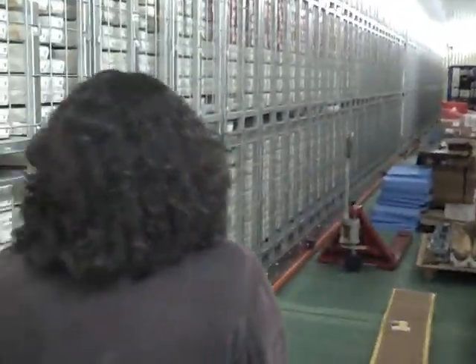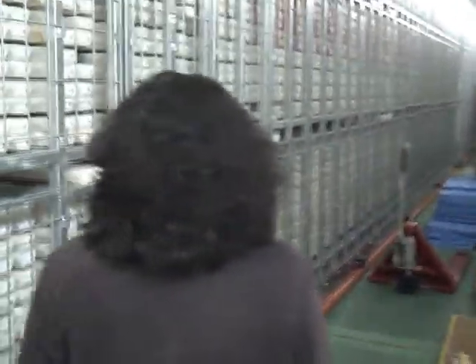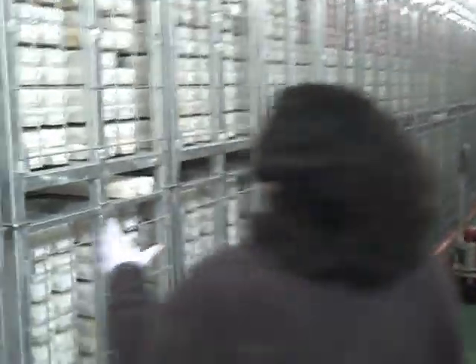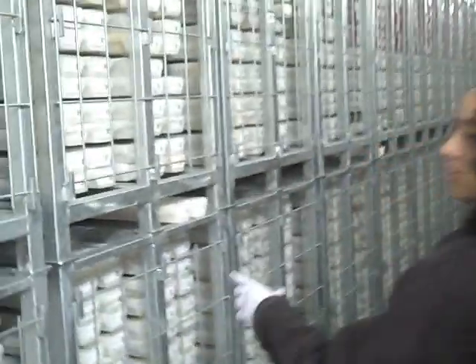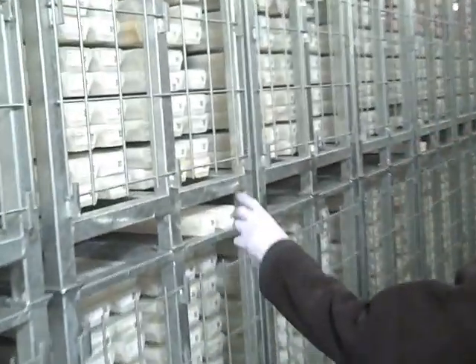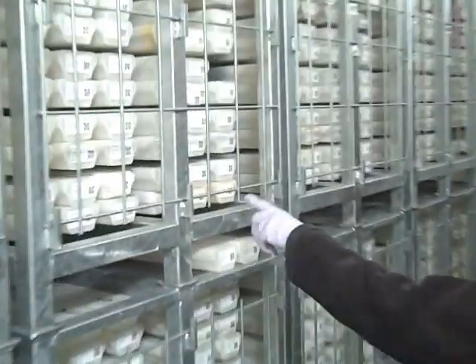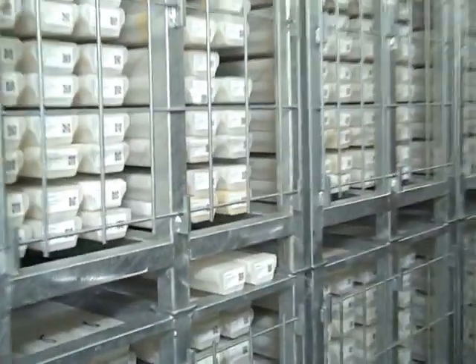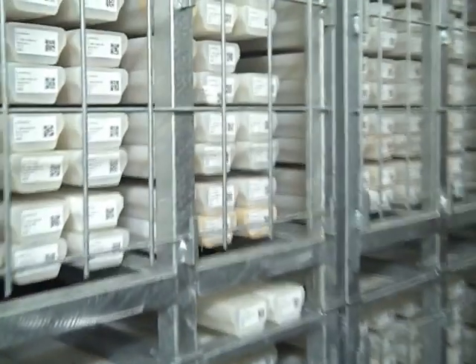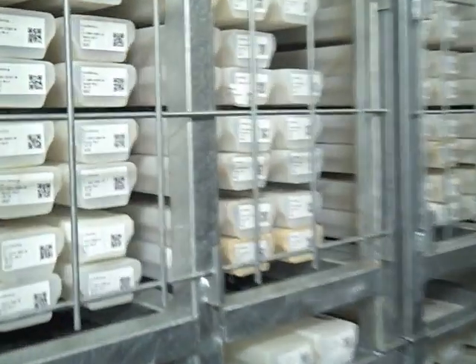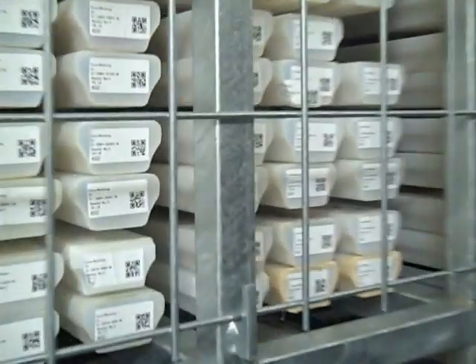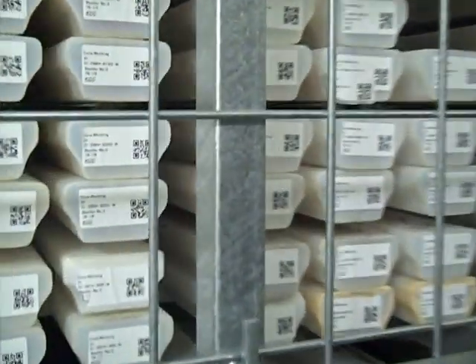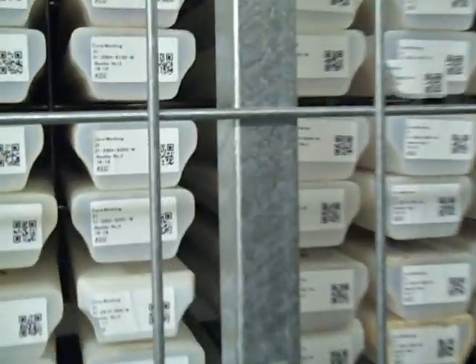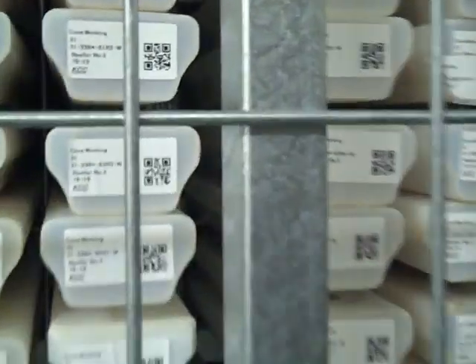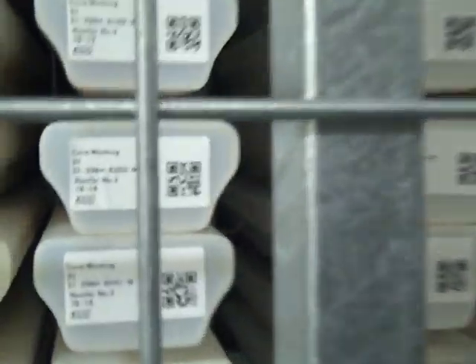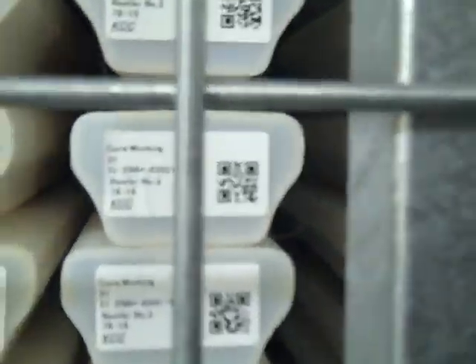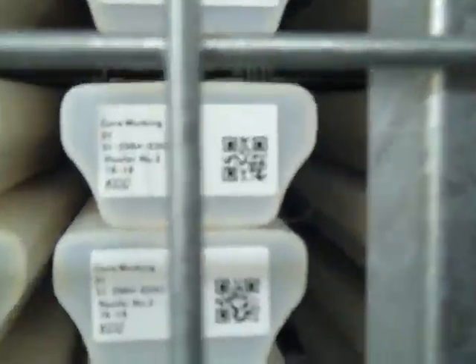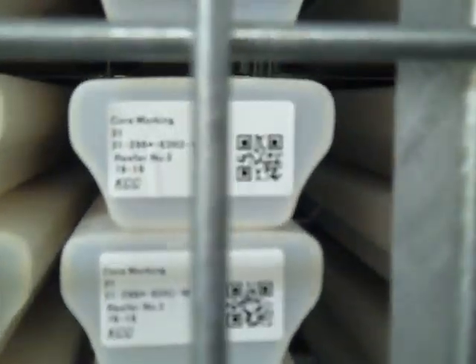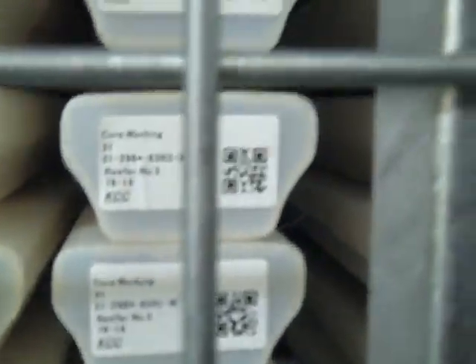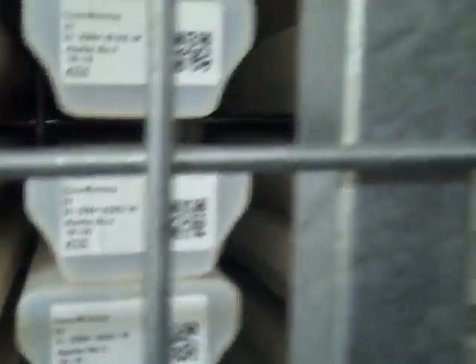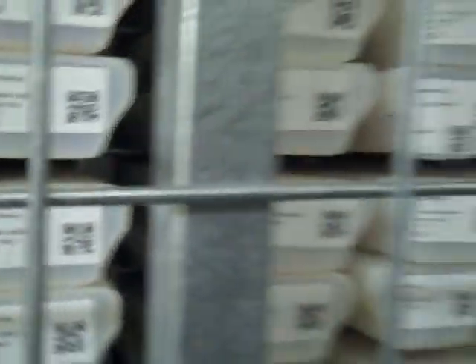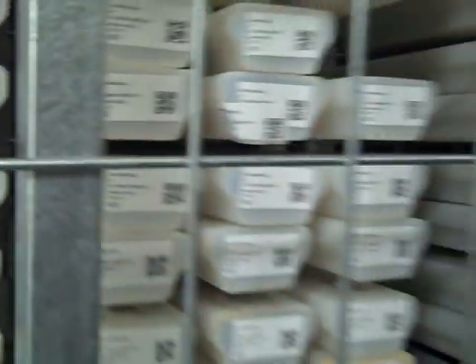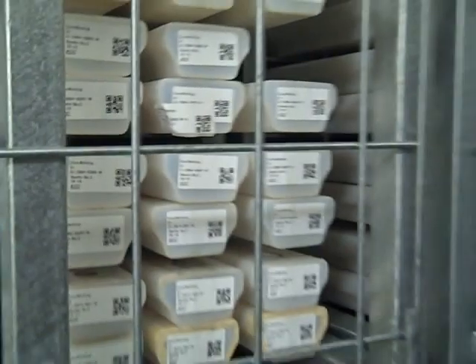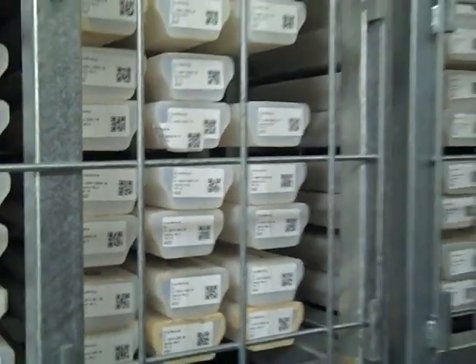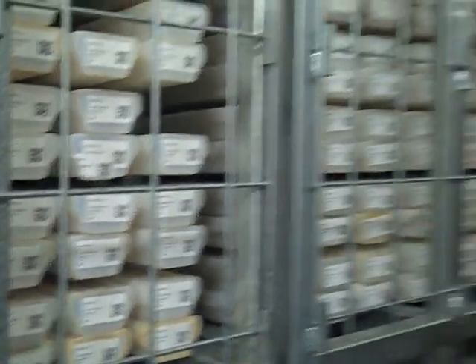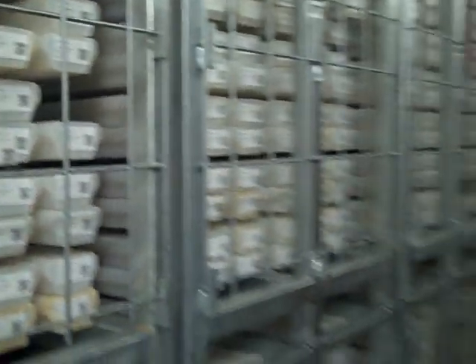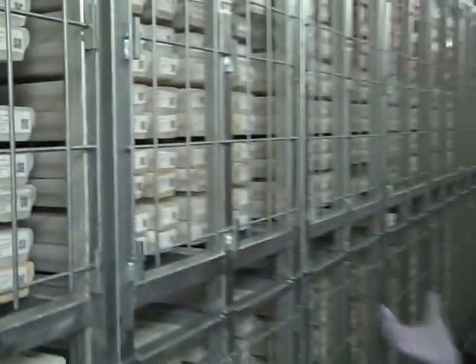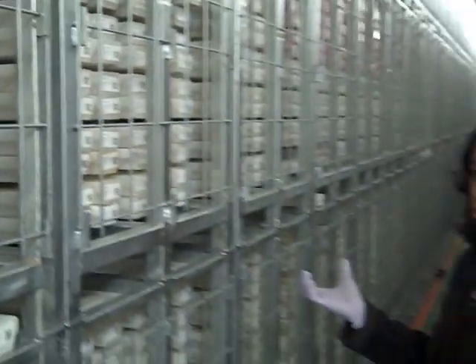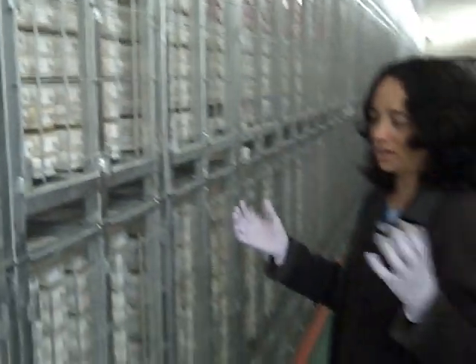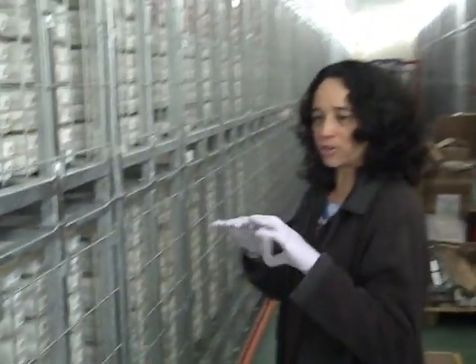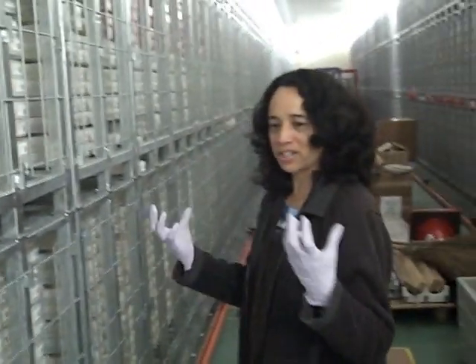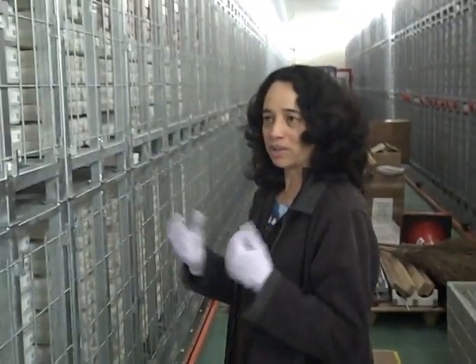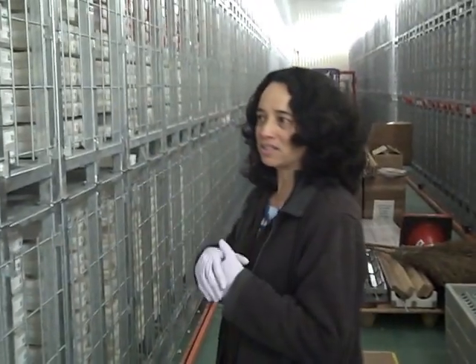The cores are in these D-tubes, so you can't see them directly. They're protected in these tubes — inside they're in their core liner and they're protected with plastic.